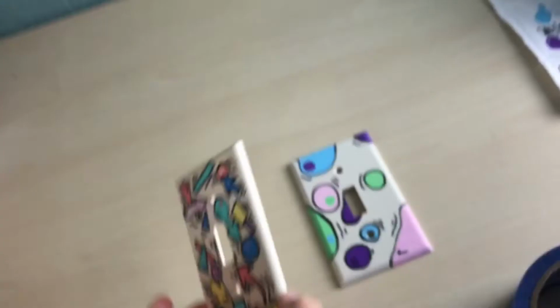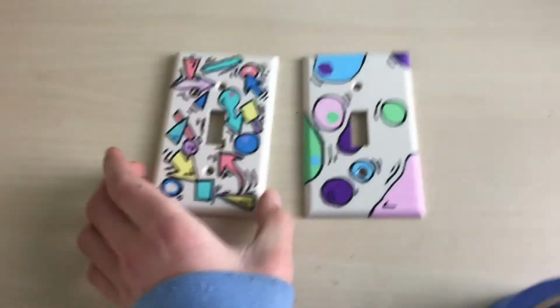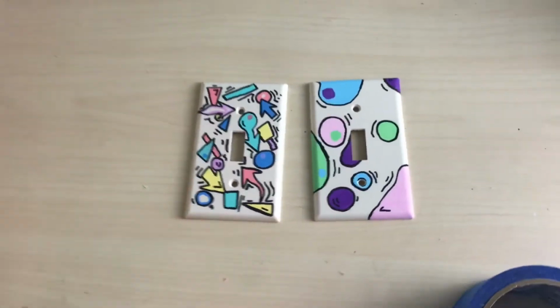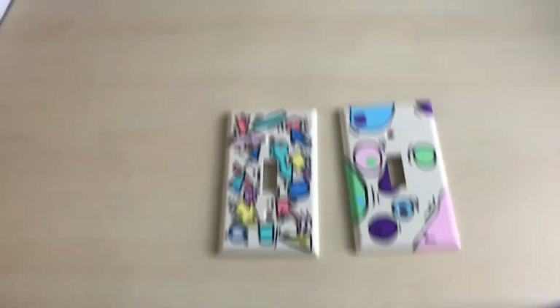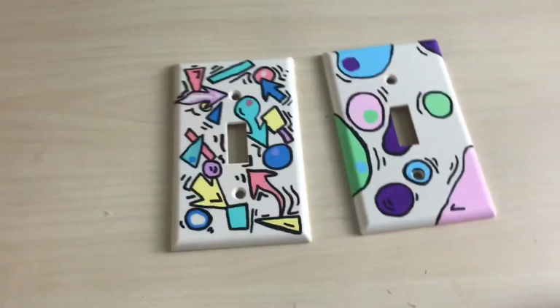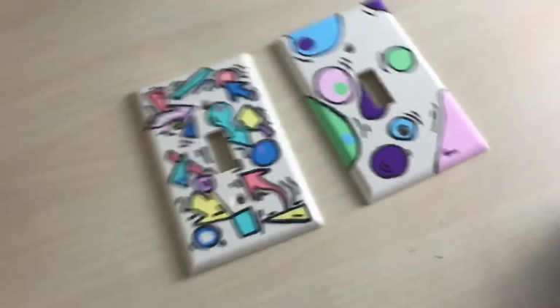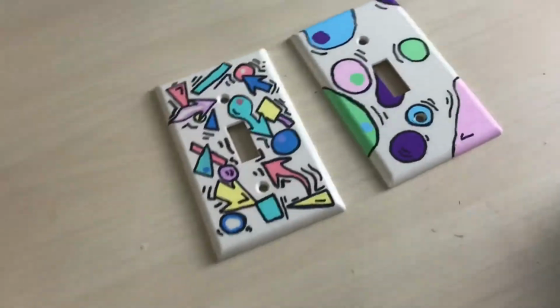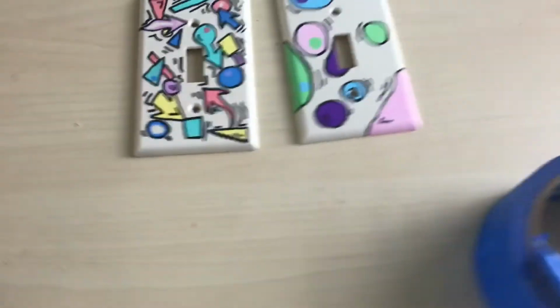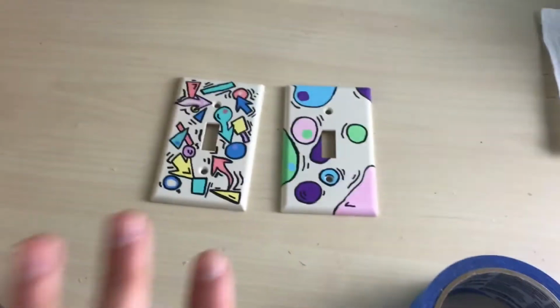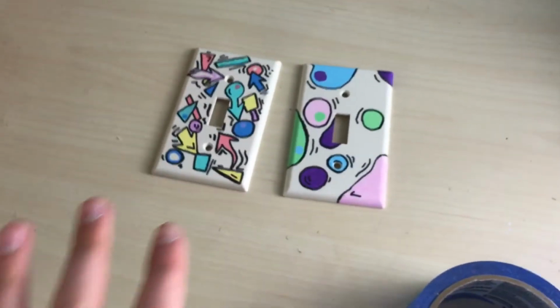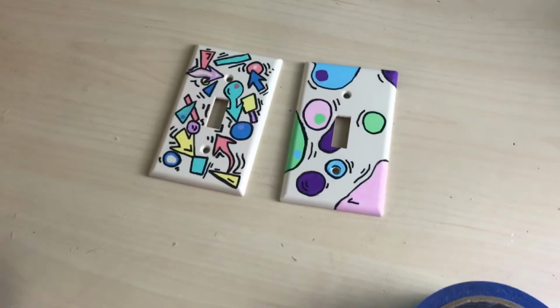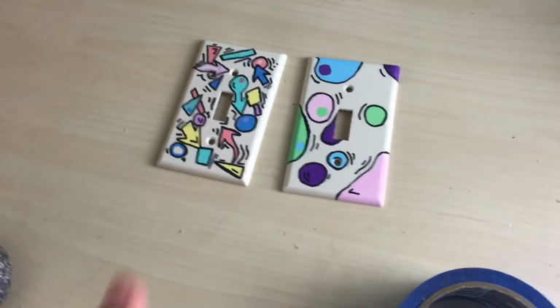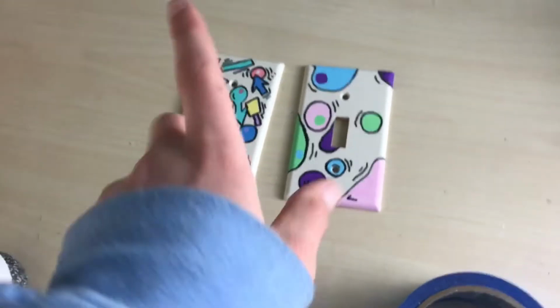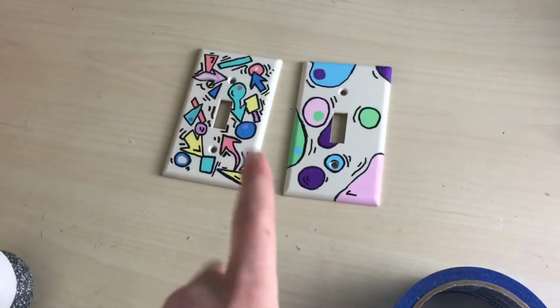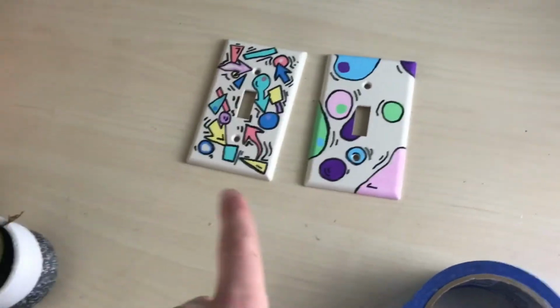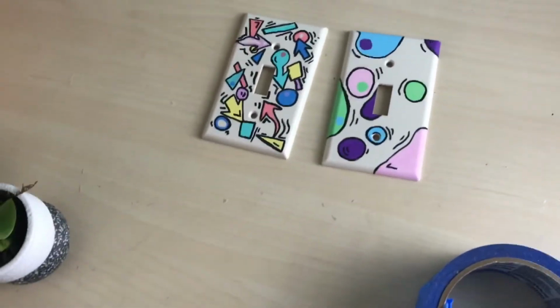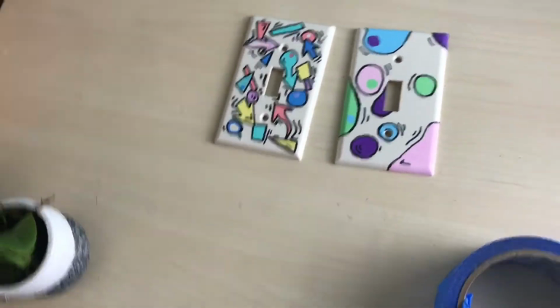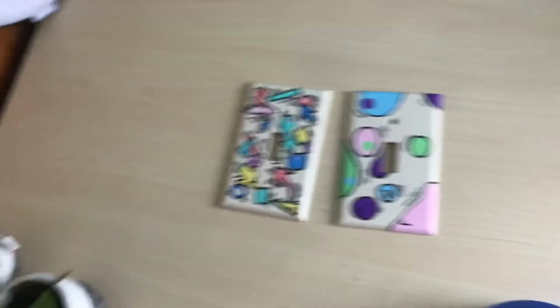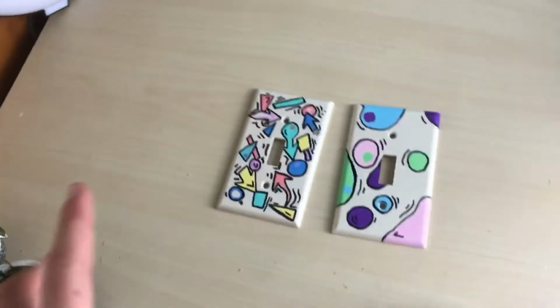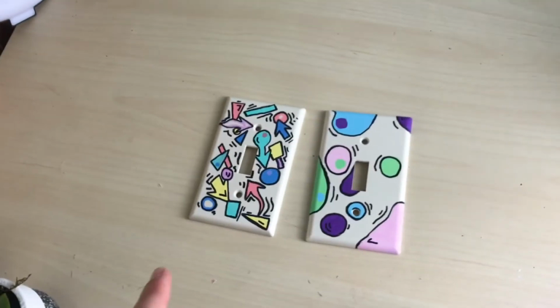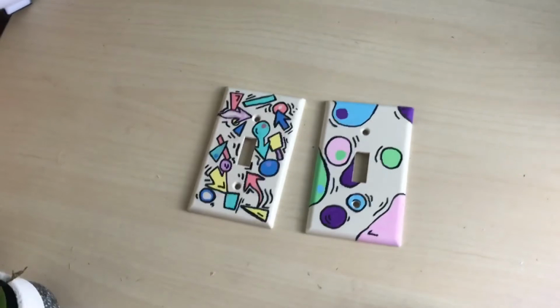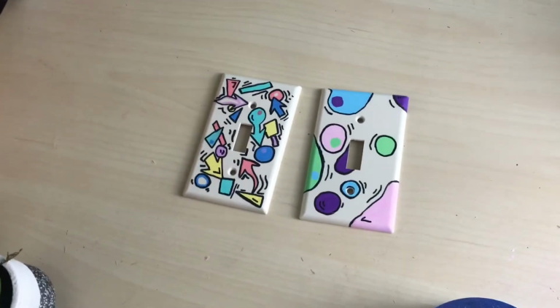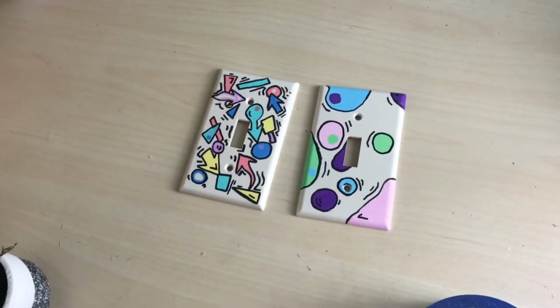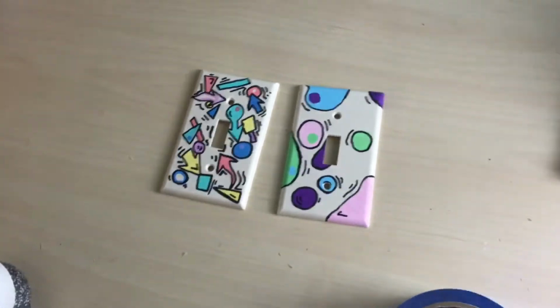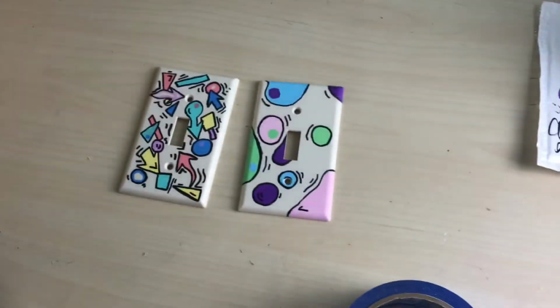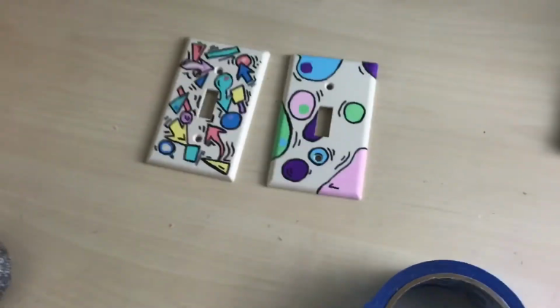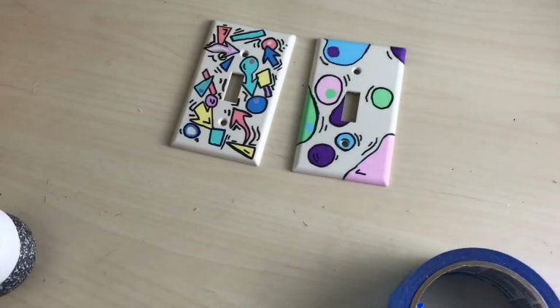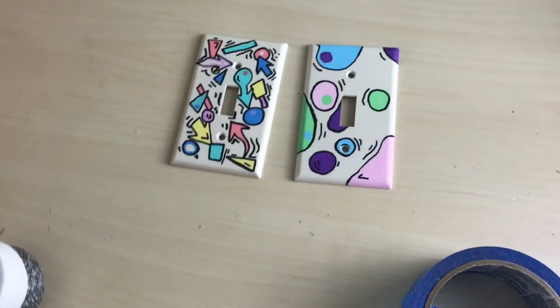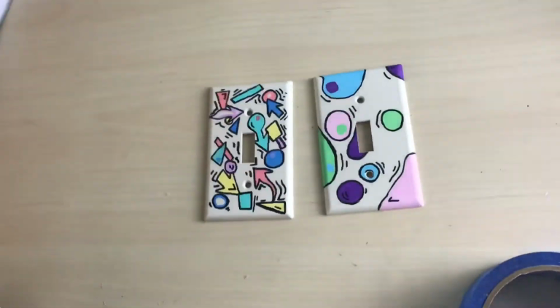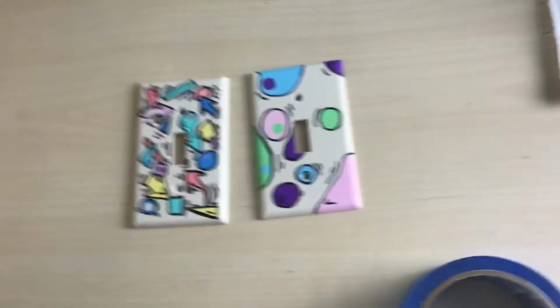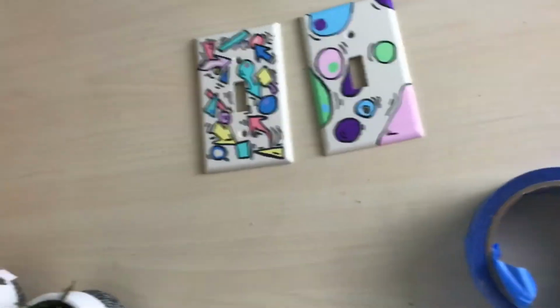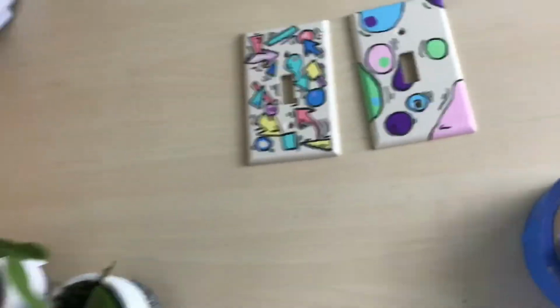Okay, so here's the finished result. They look really cute. So if you want a part two to this where I customize more of these, comment down below, because this is super fun to make and I would be happy to make more.